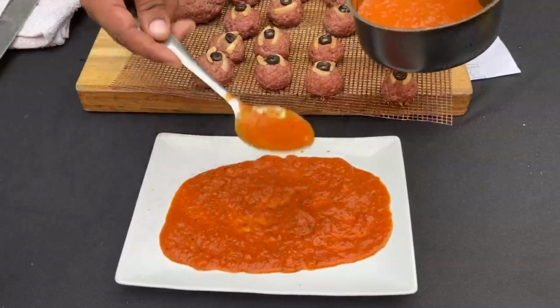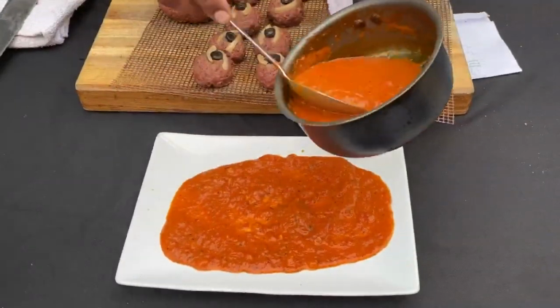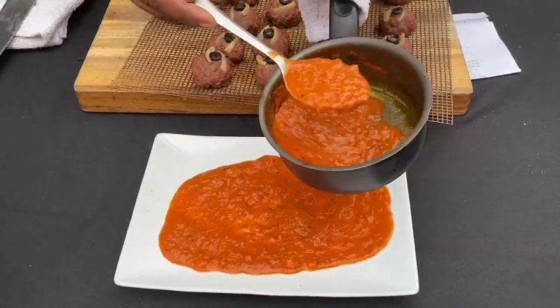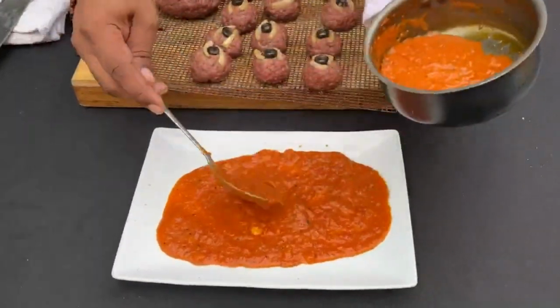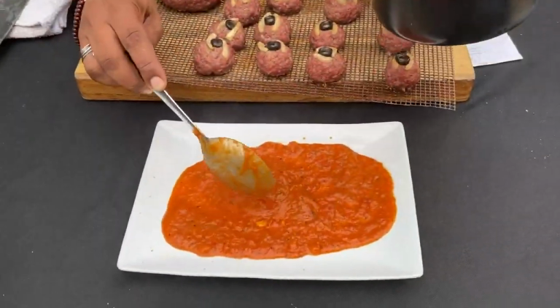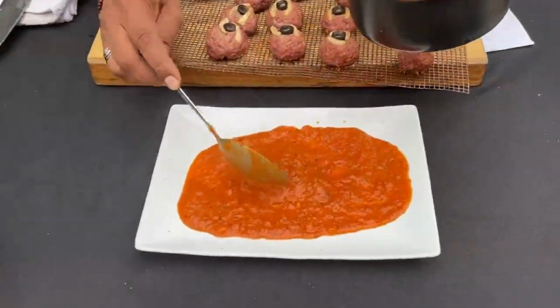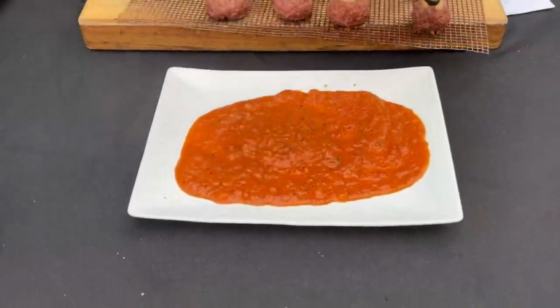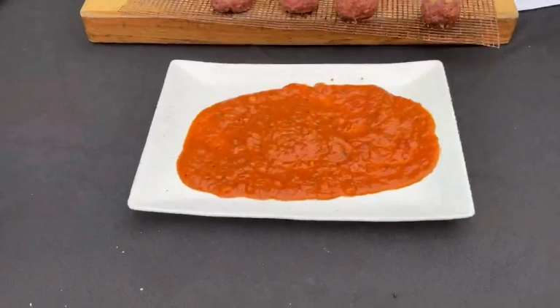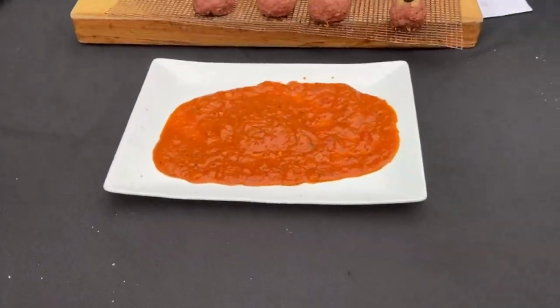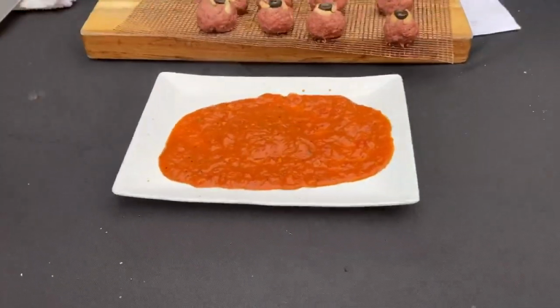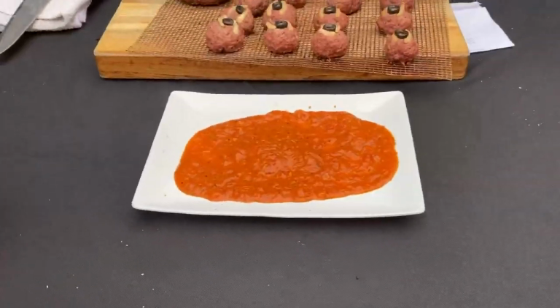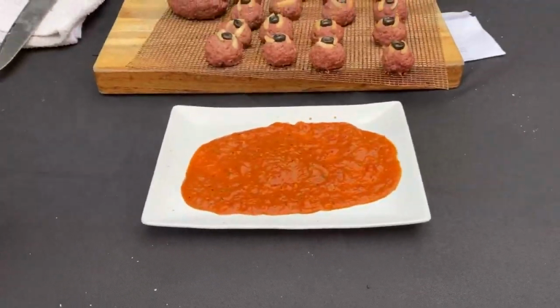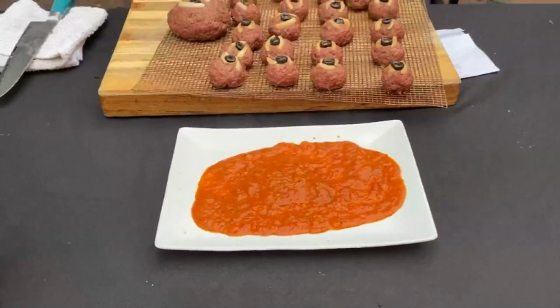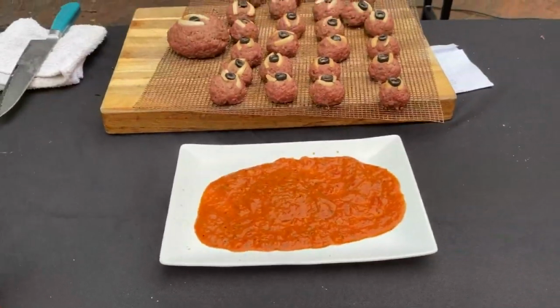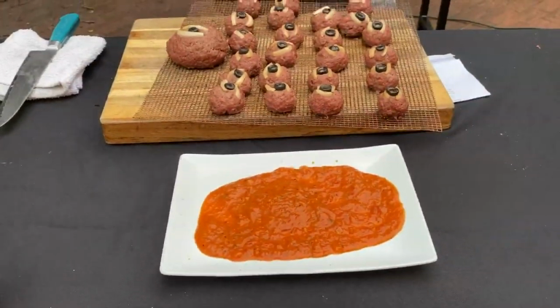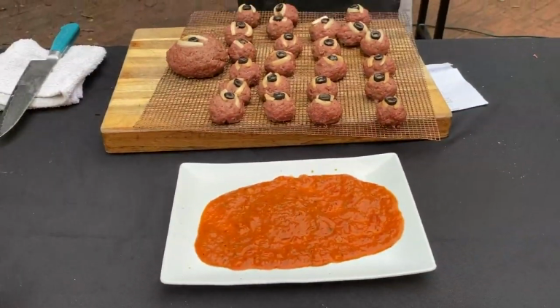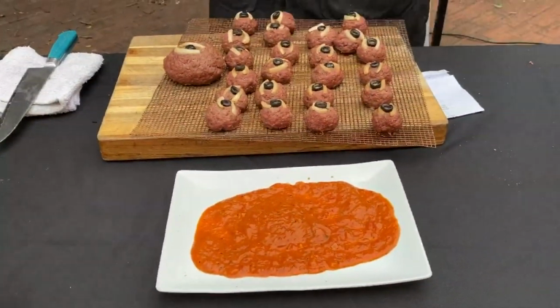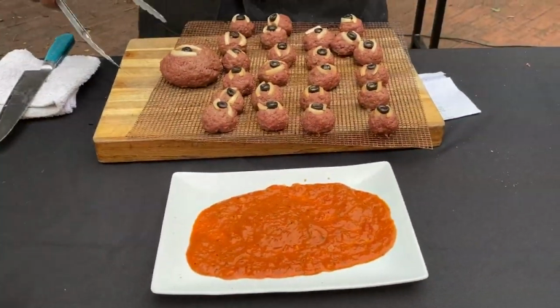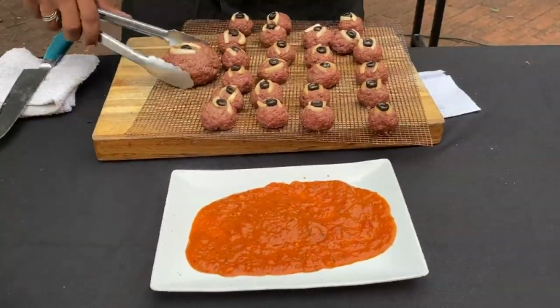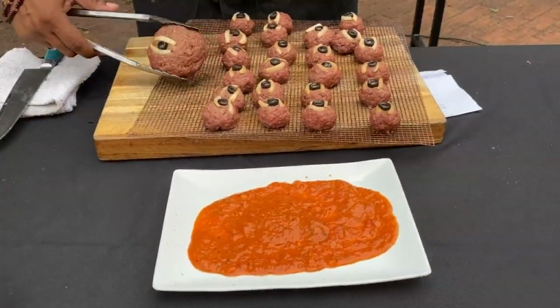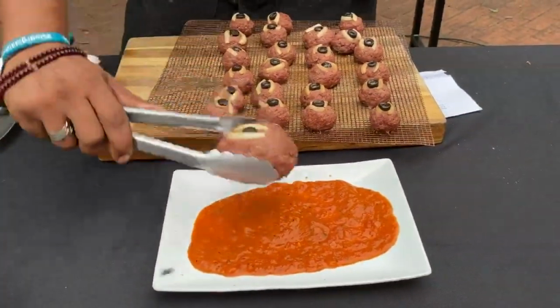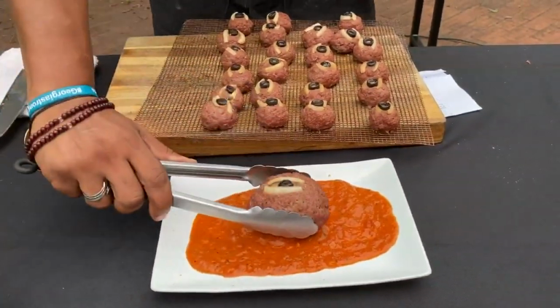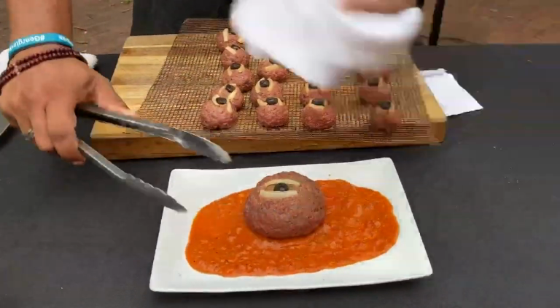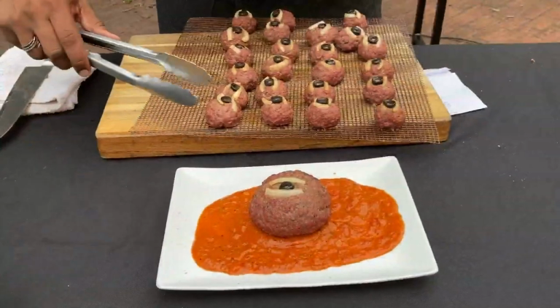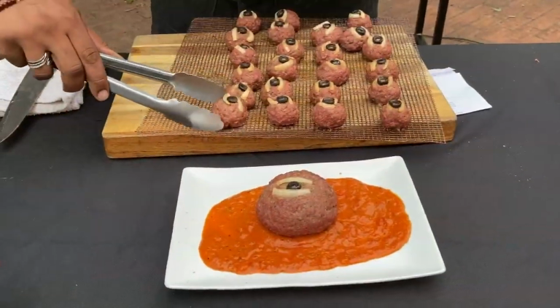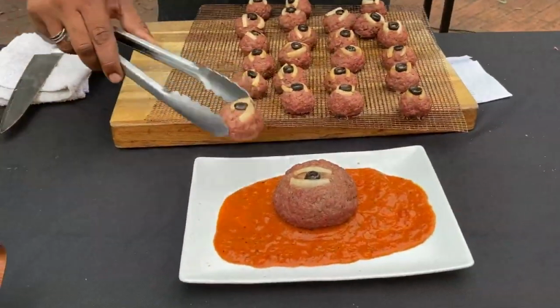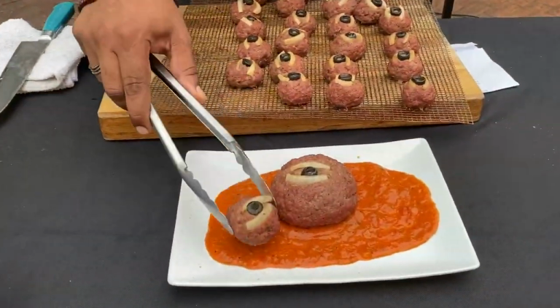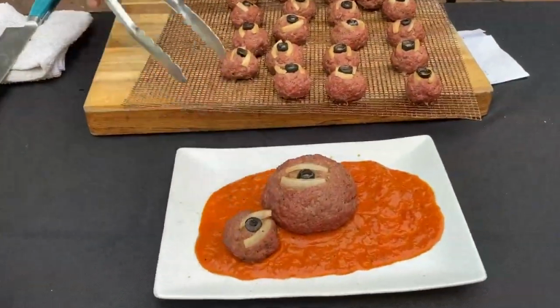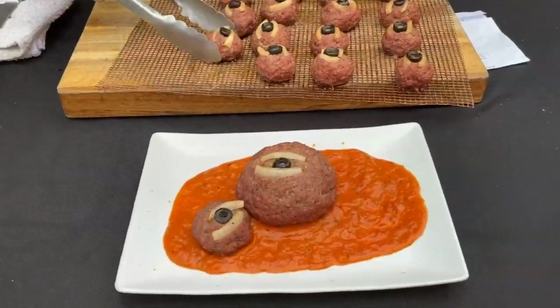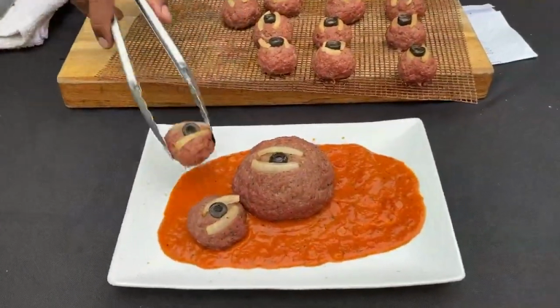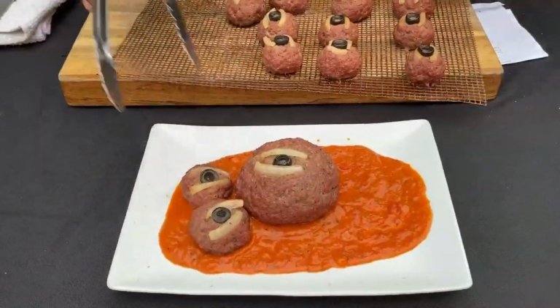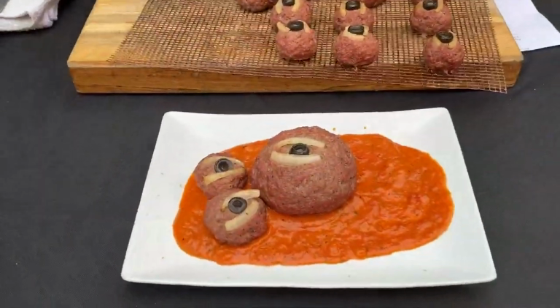Beautiful presentation. So I'm going to put a little sauce on my plate, then go ahead and place our meatballs down. We'll take our giant meatball and put it down first, and then we'll have some baby meatballs coming off the side.